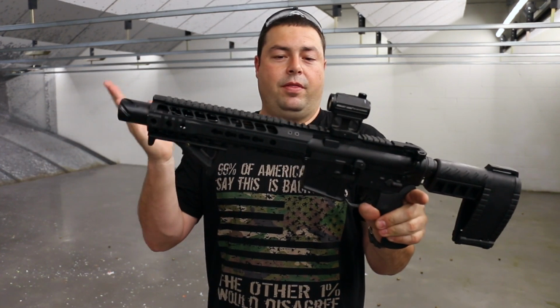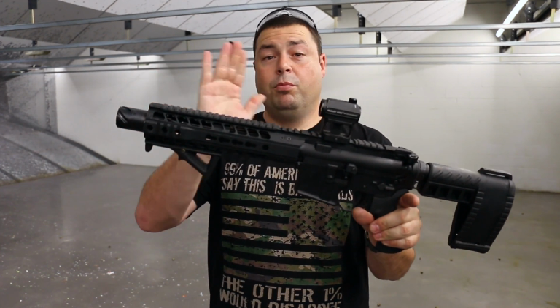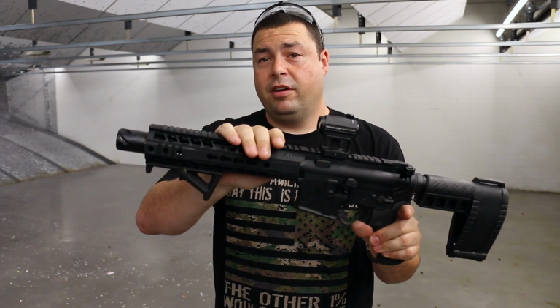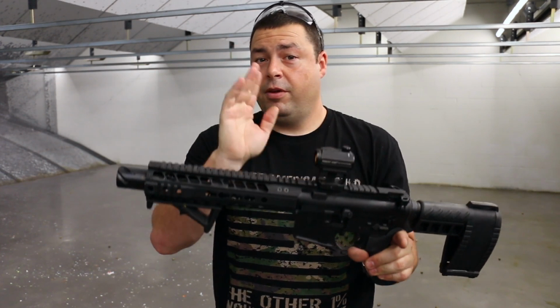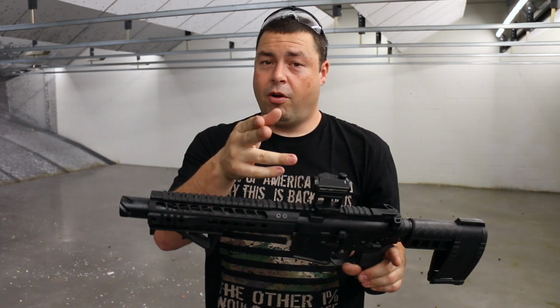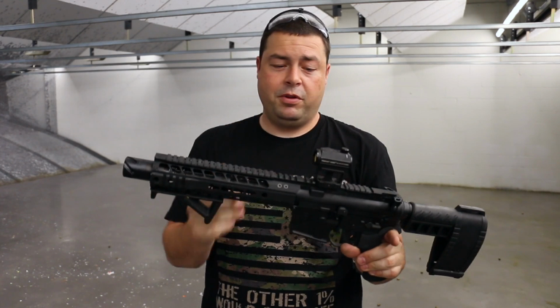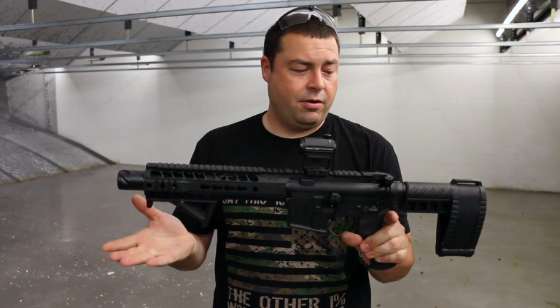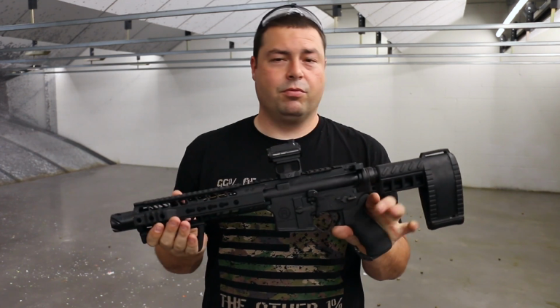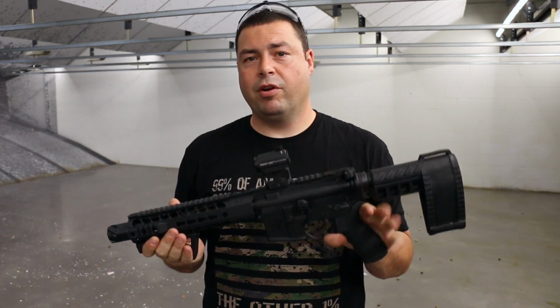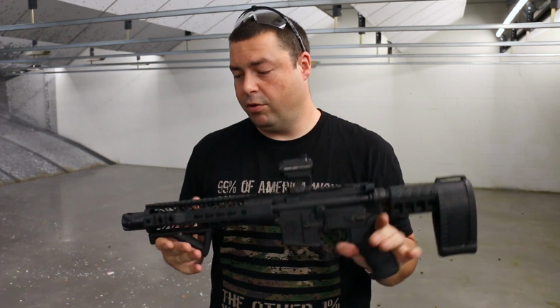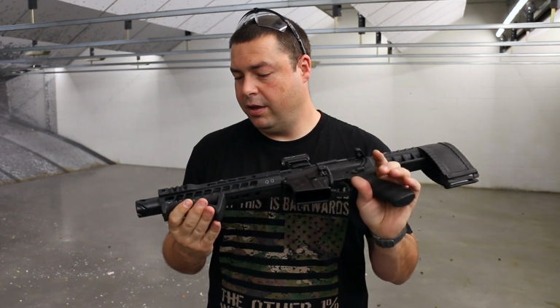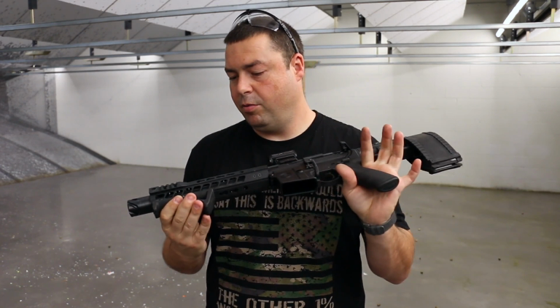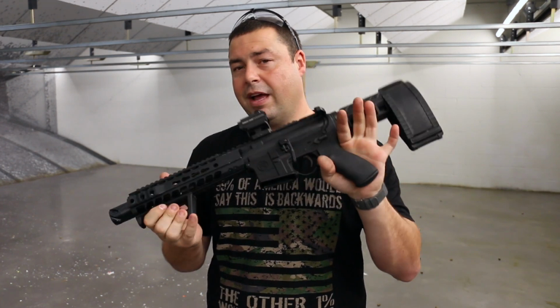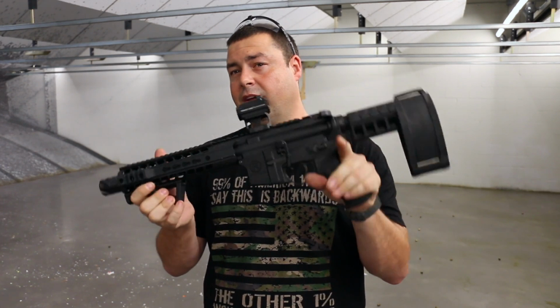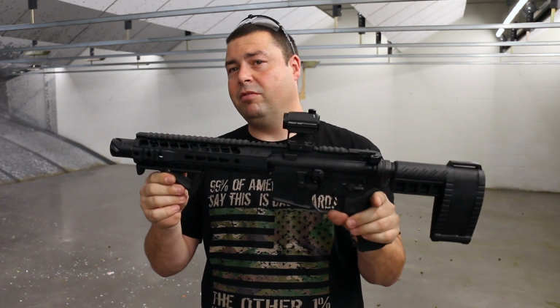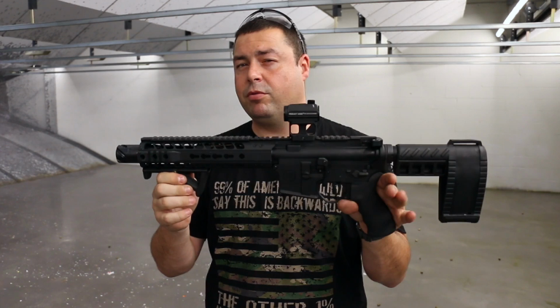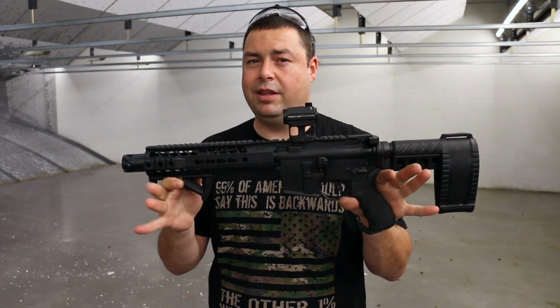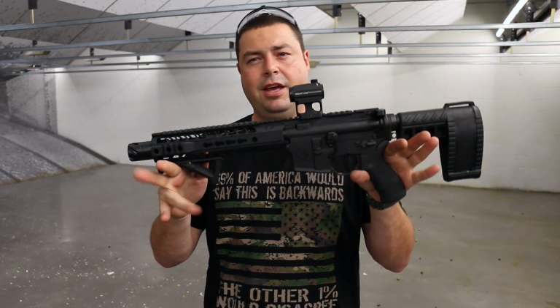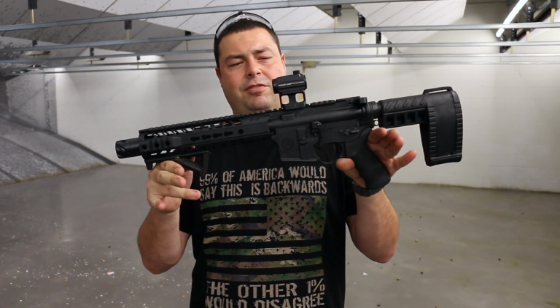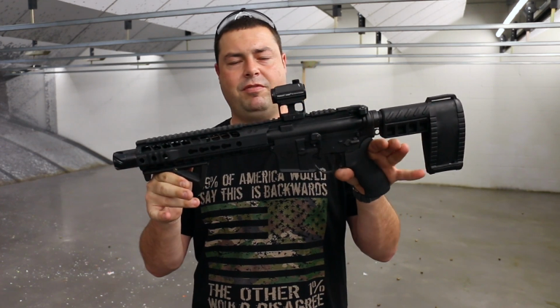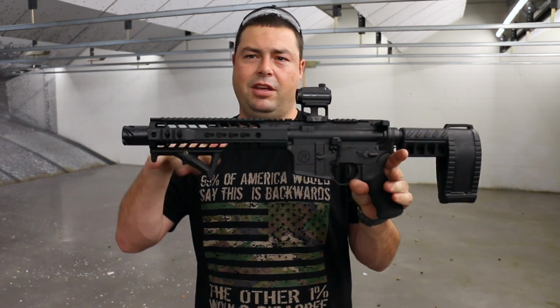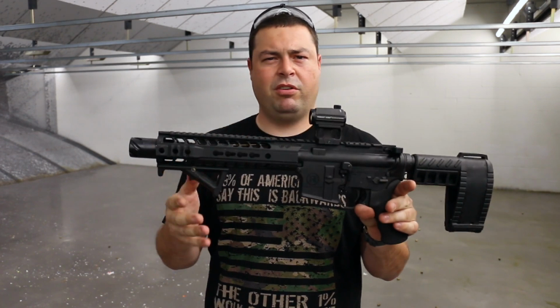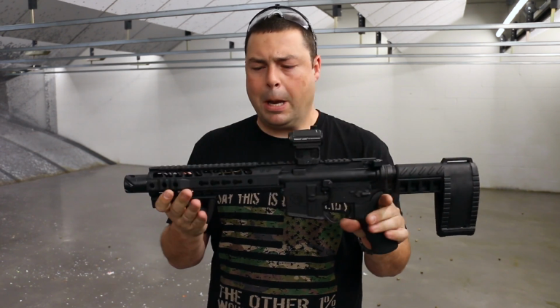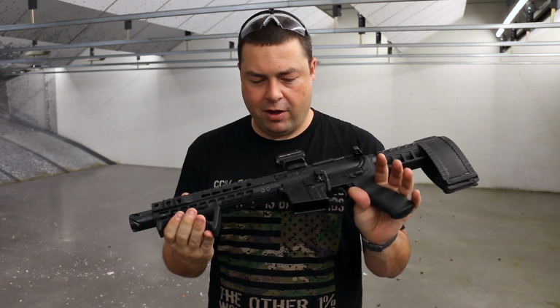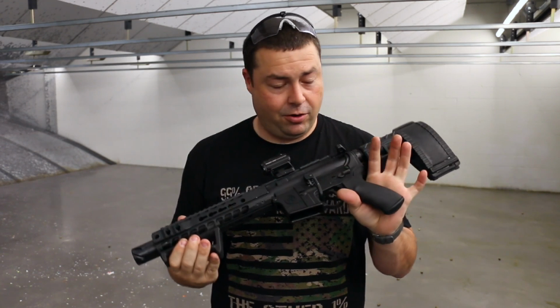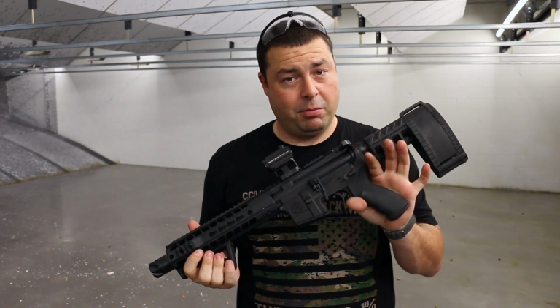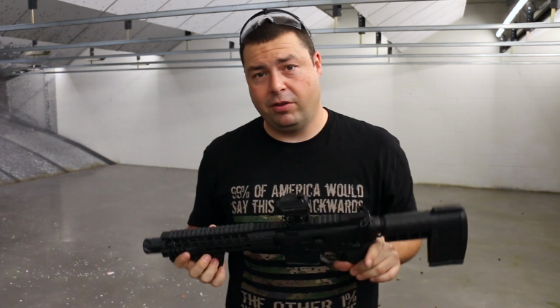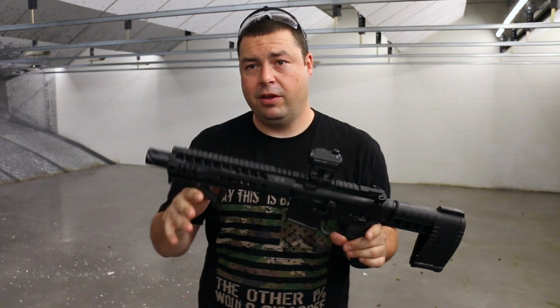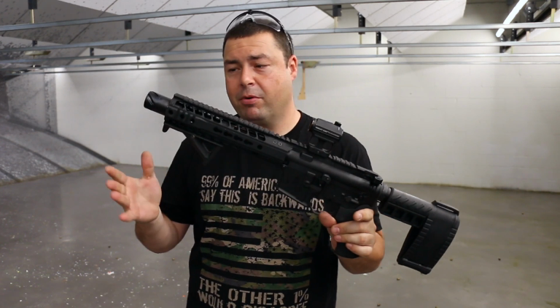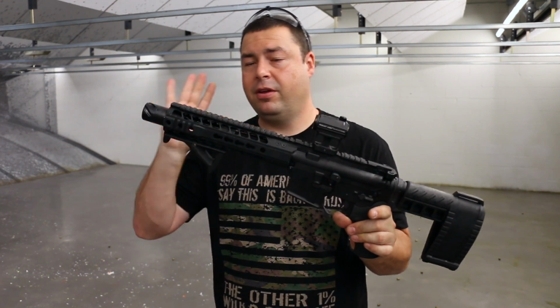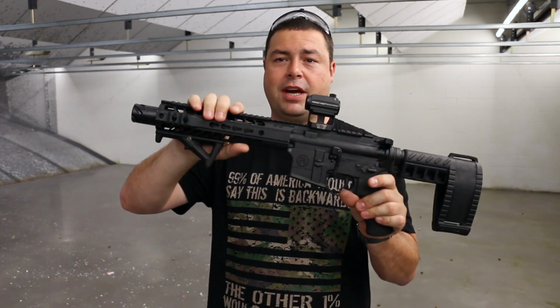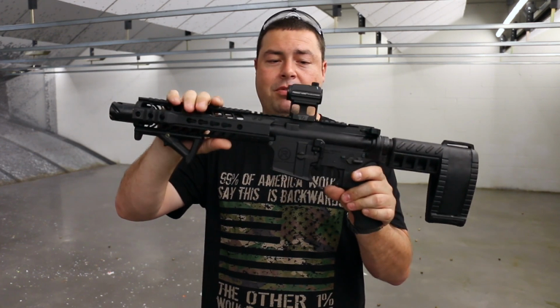They do military and law enforcement discounts, which is really great. Even without the discount, I believe this rifle is in the $650-ish price range. You can get a little bit better deal if you shop around — check out their website.